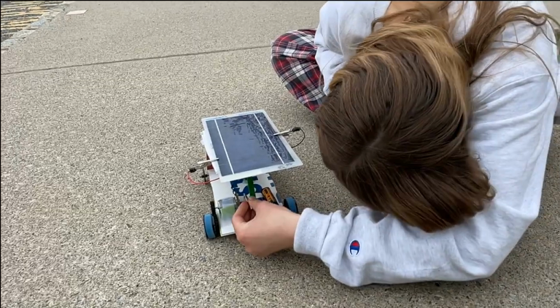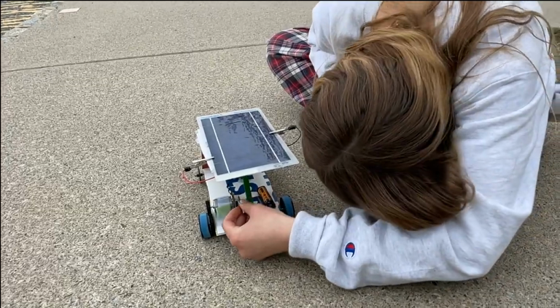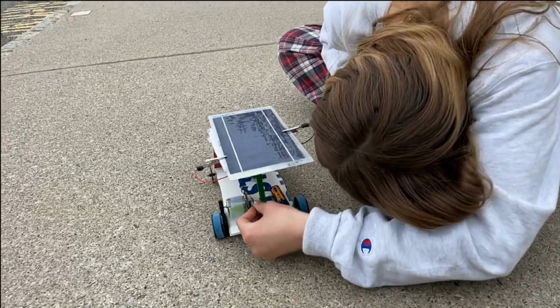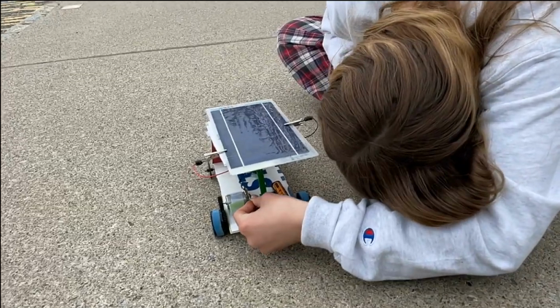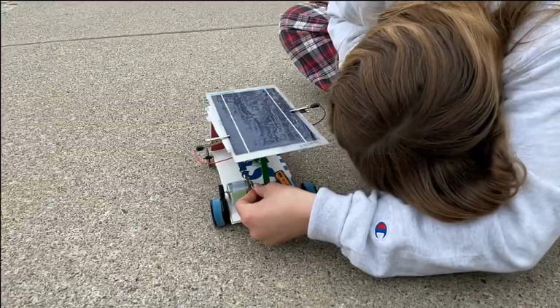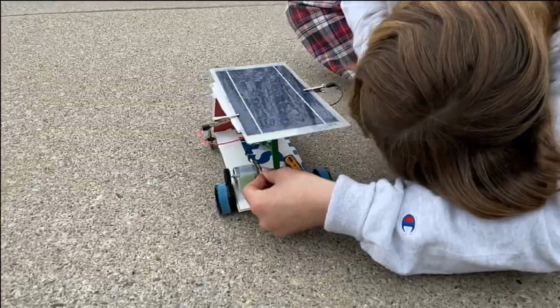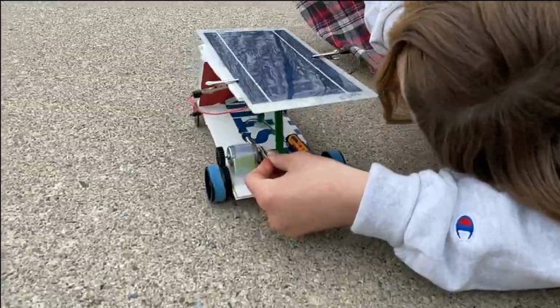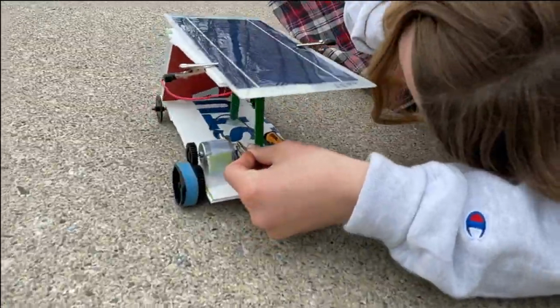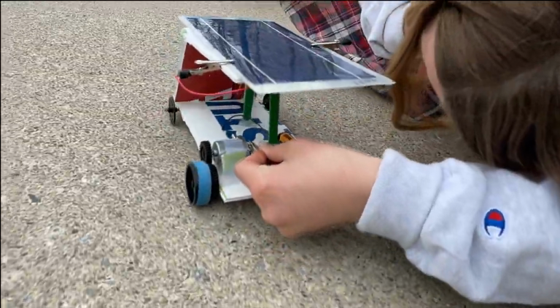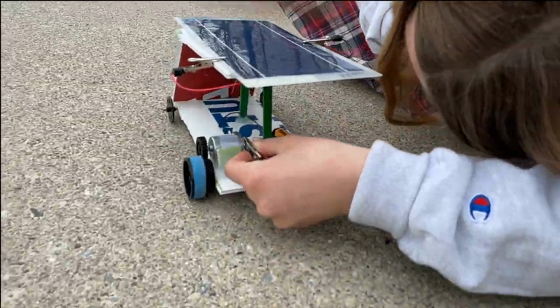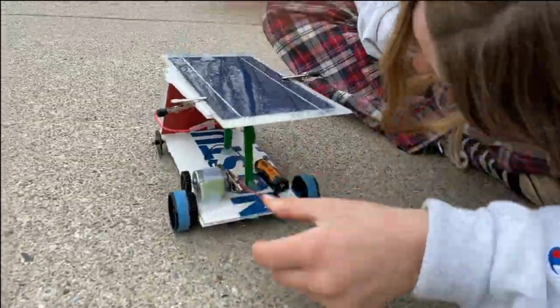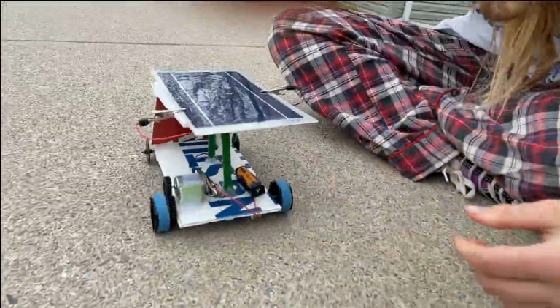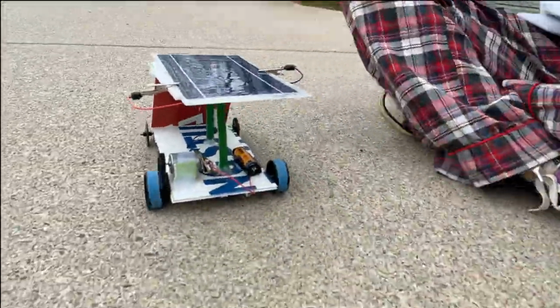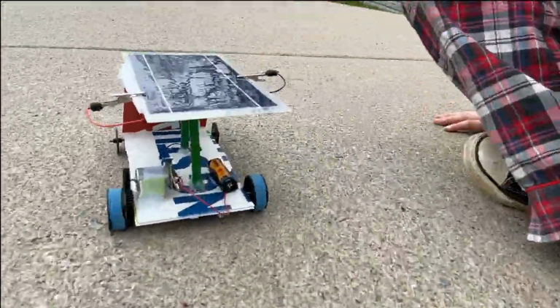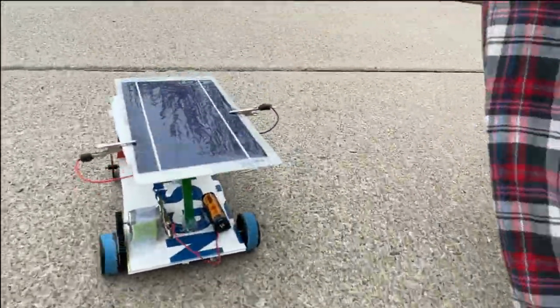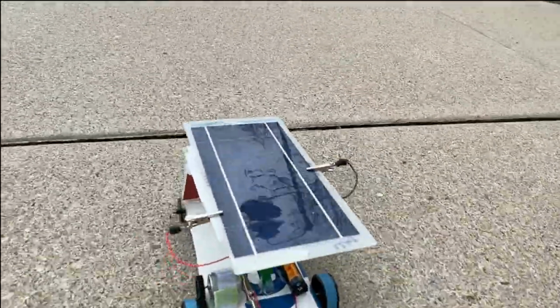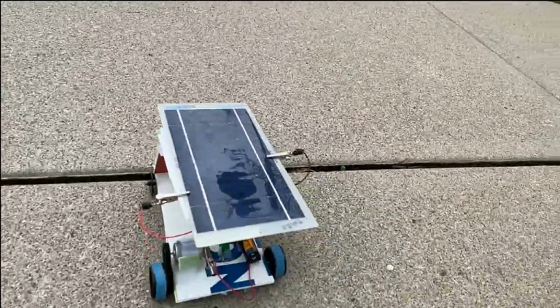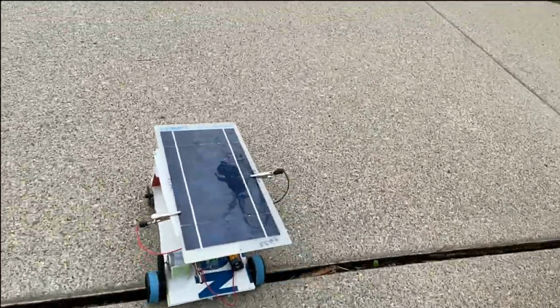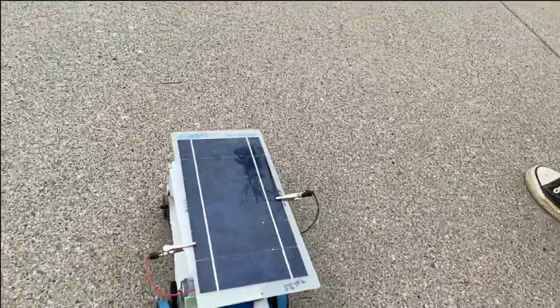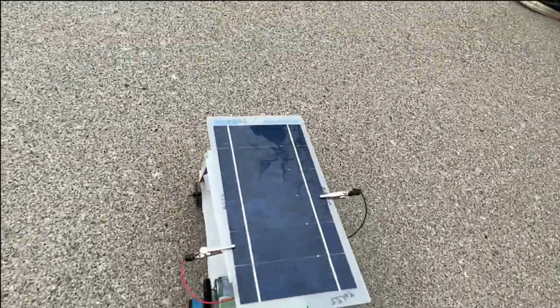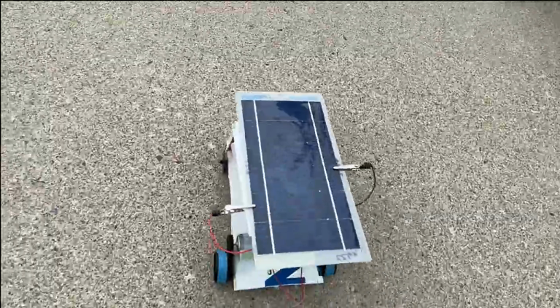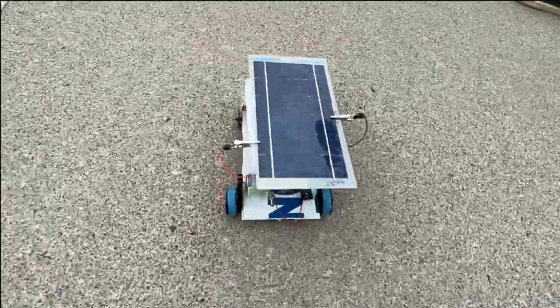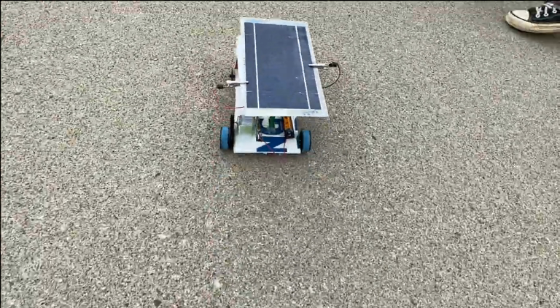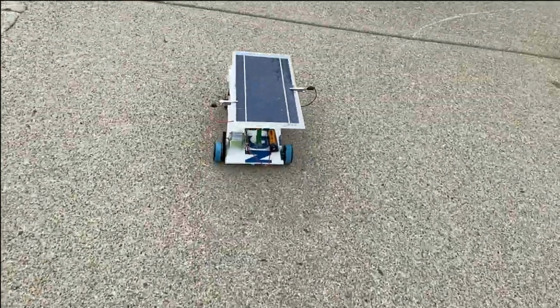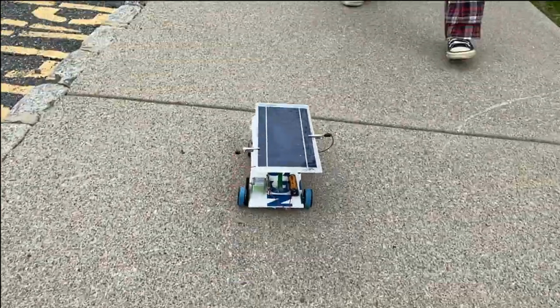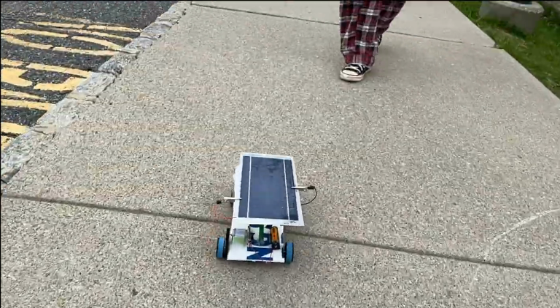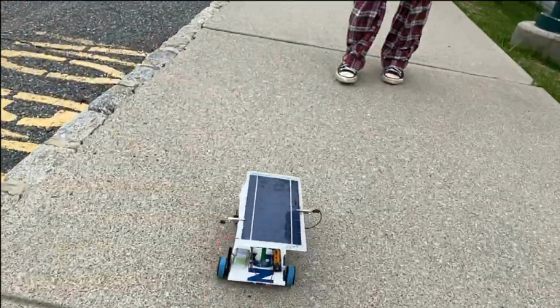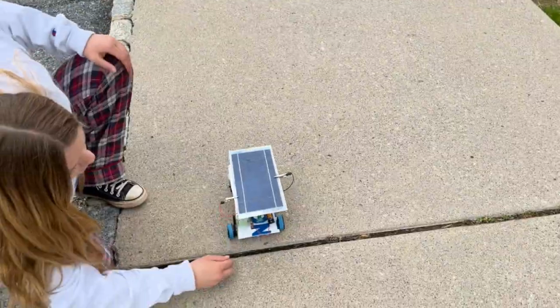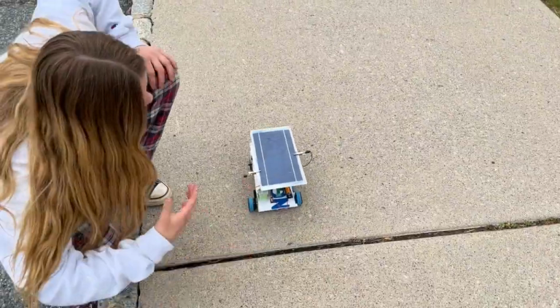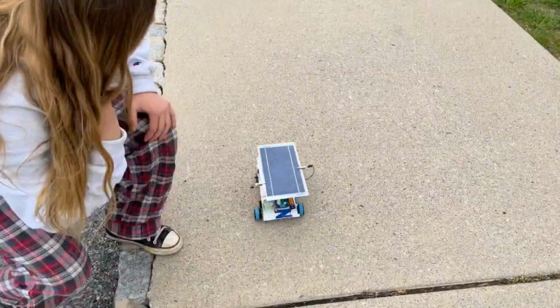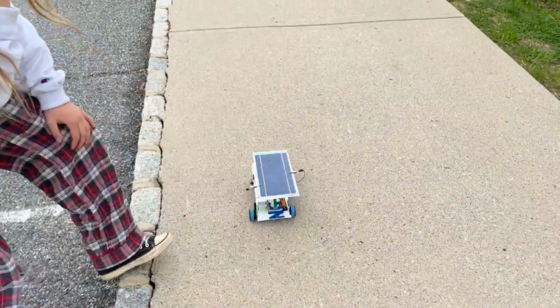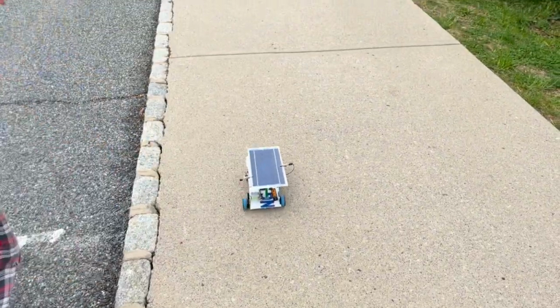To help speed up the car, we changed the gear ratio. We also moved the placement of the motor and hot glued it to the base. We velcroed the solar panel to the roof of the car as well. Once we changed the gear ratio, the car ran much faster.